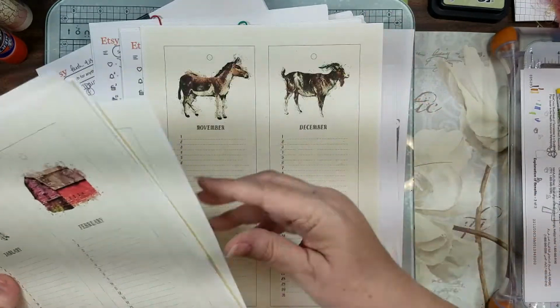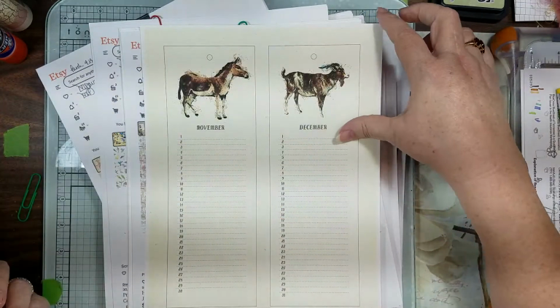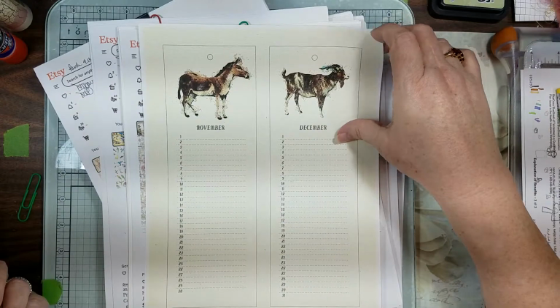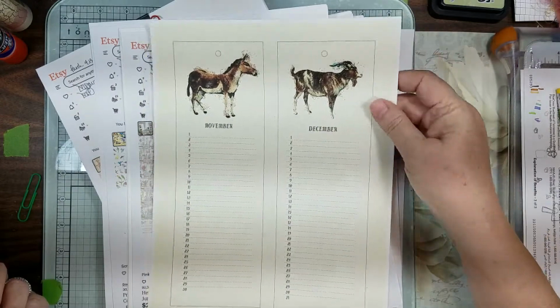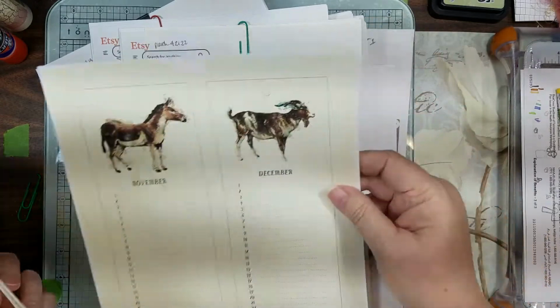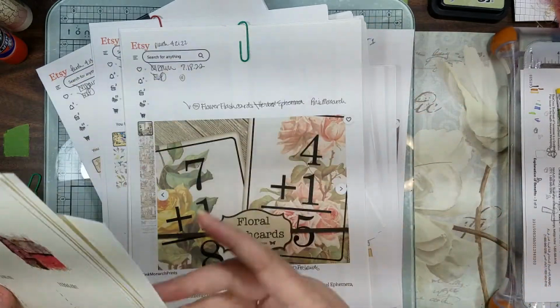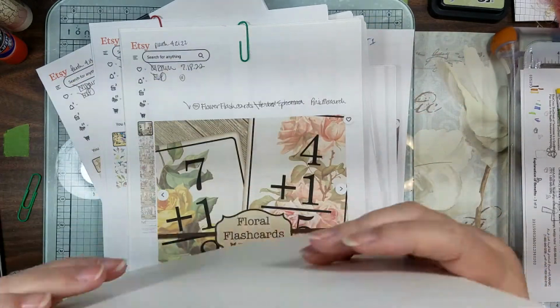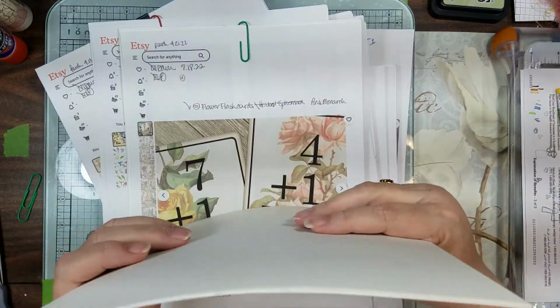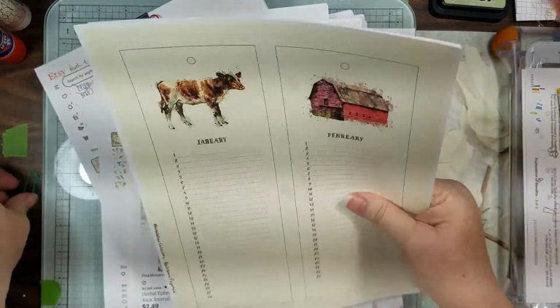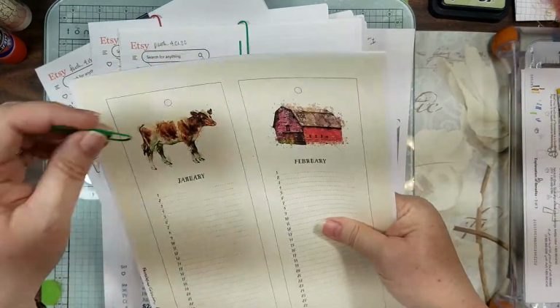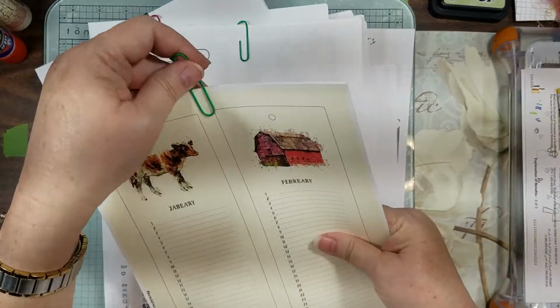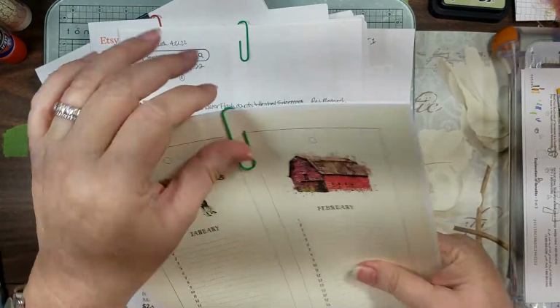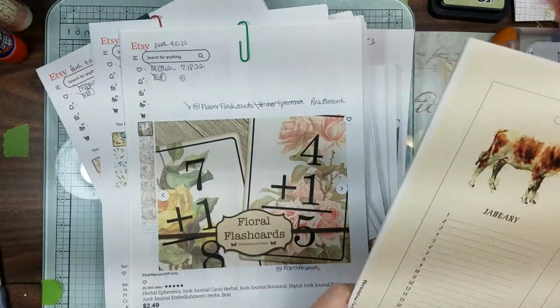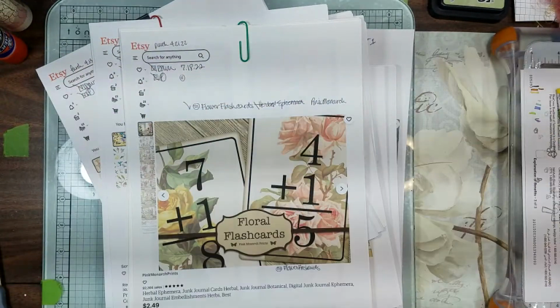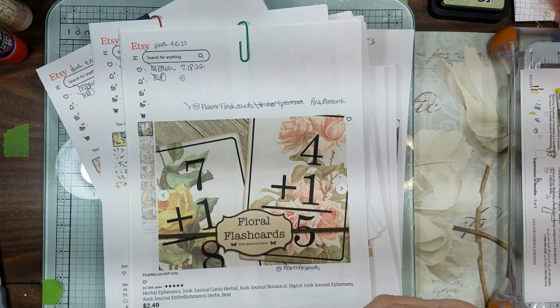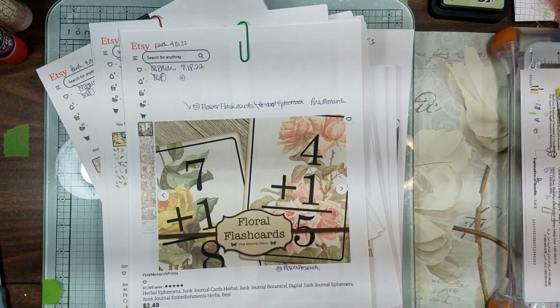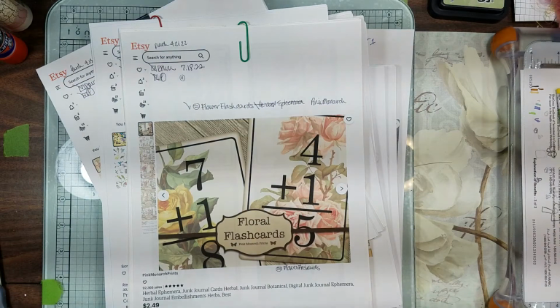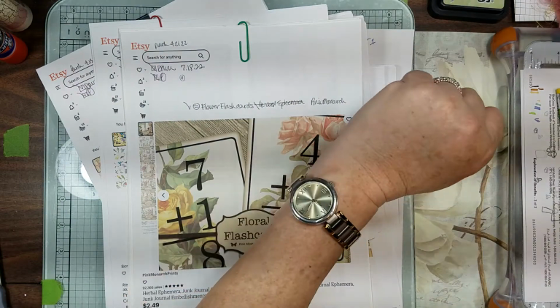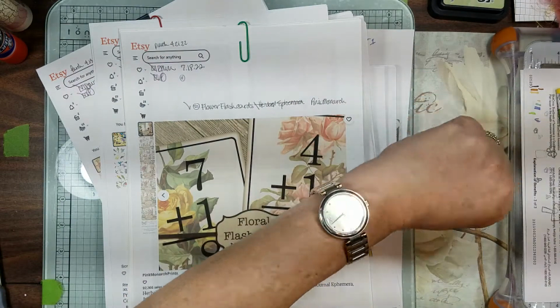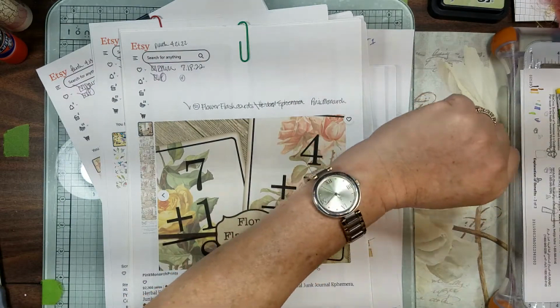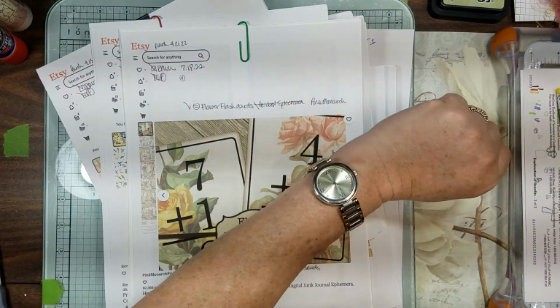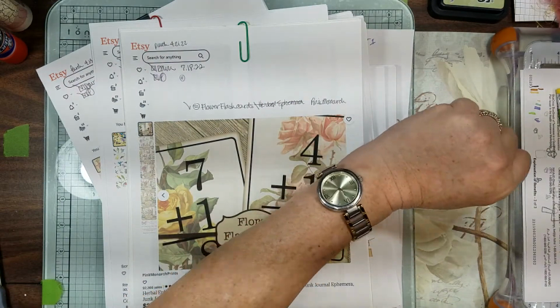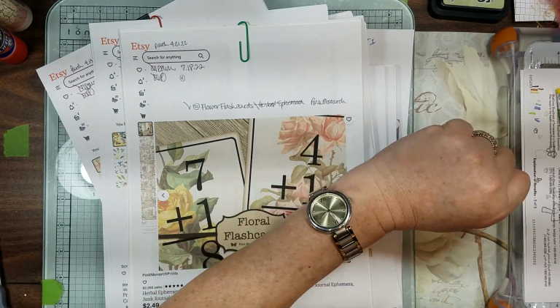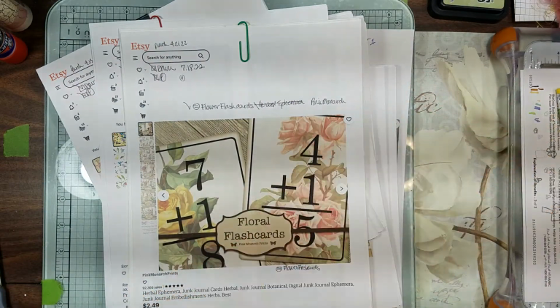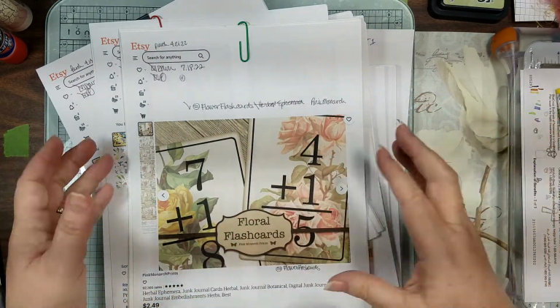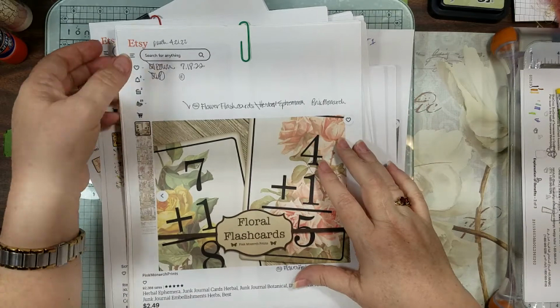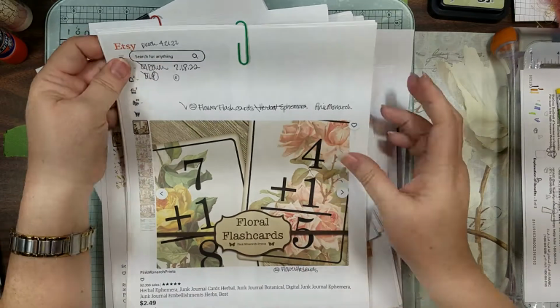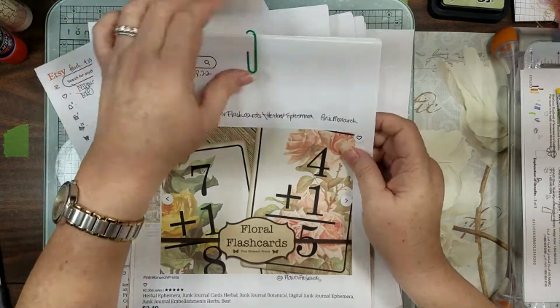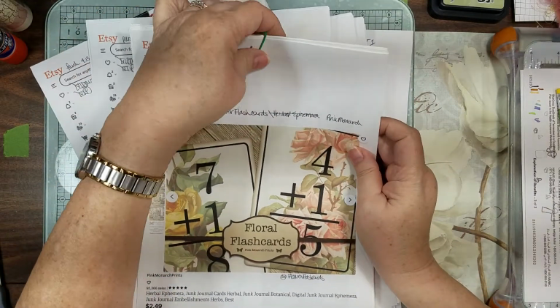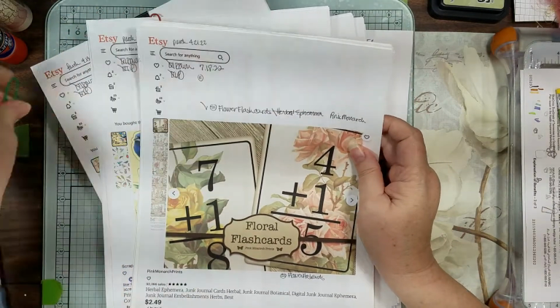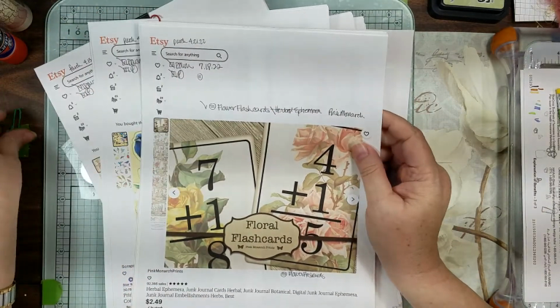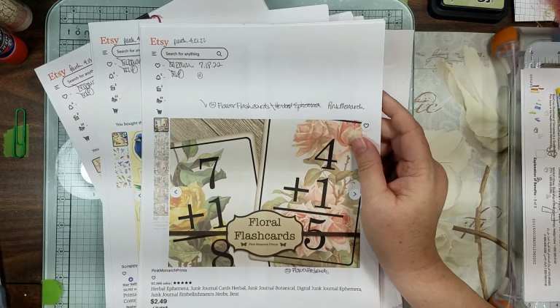I'm just giving myself a huge variety, and I want to make sure I get total tennis elbow from cutting all this stuff out.